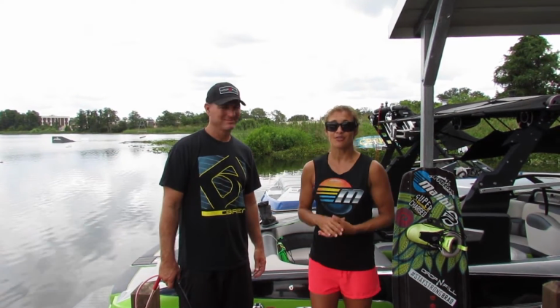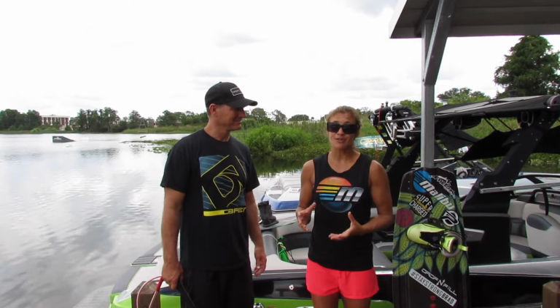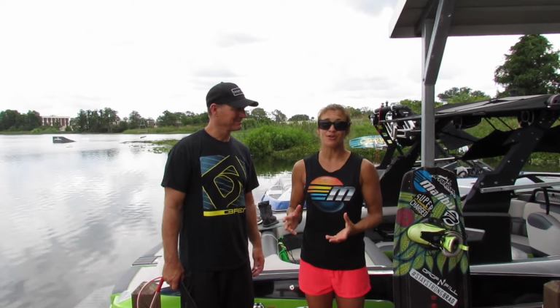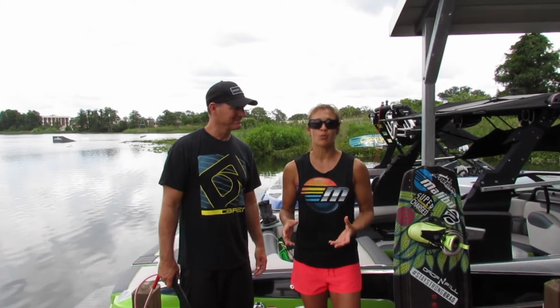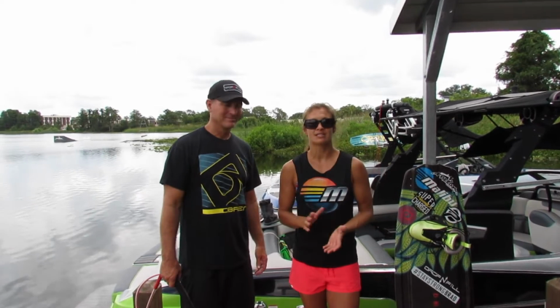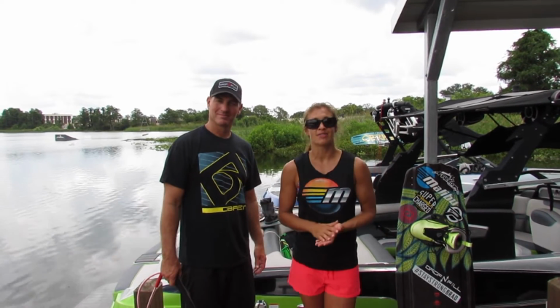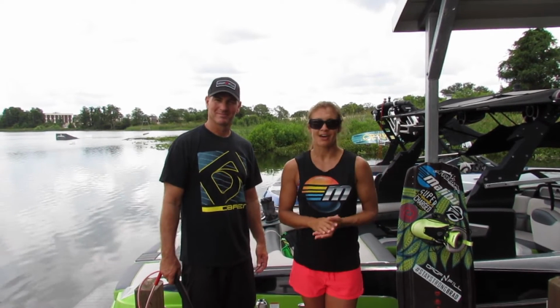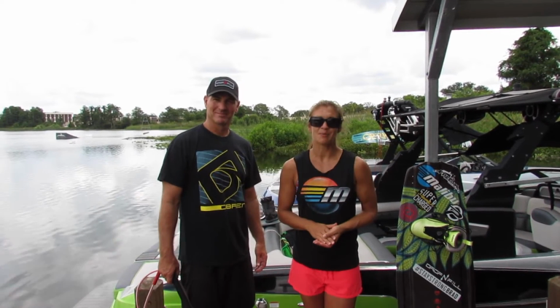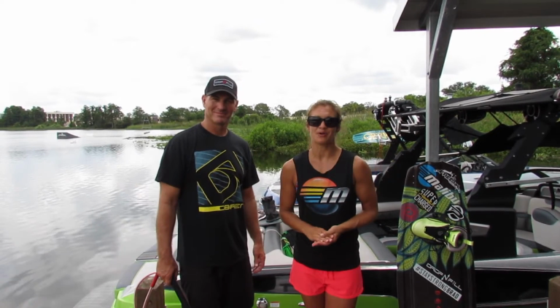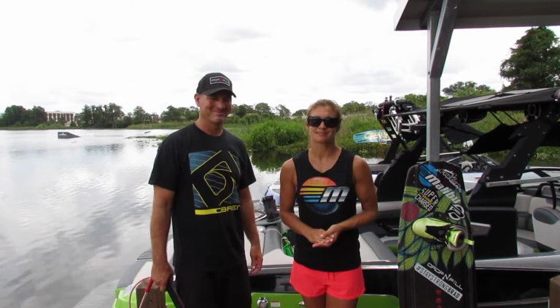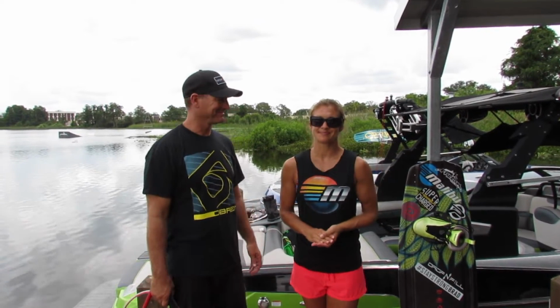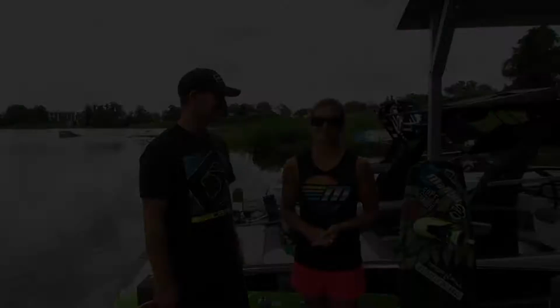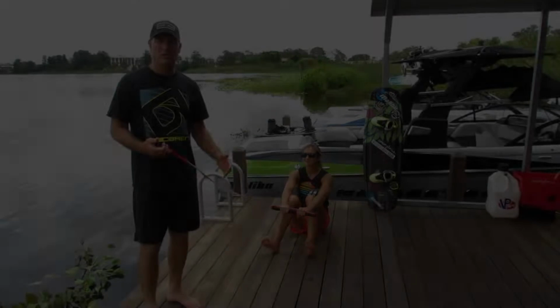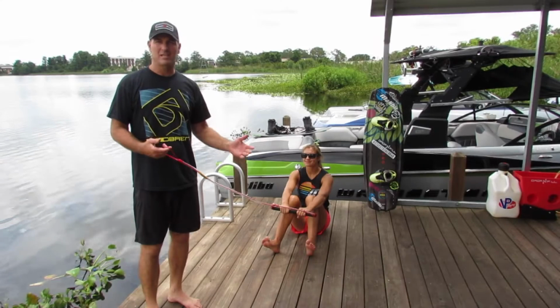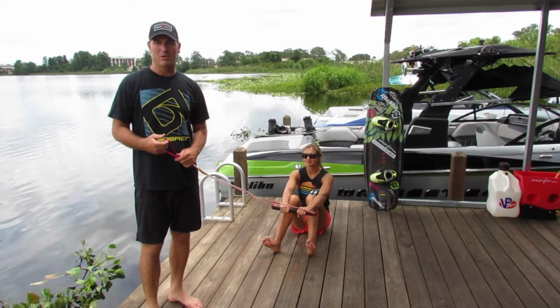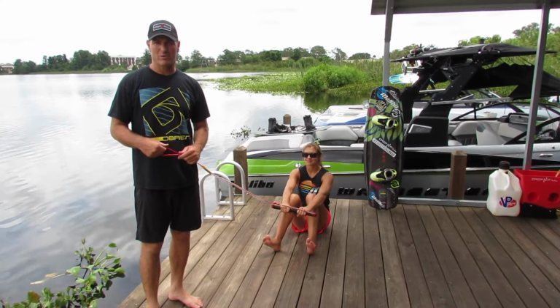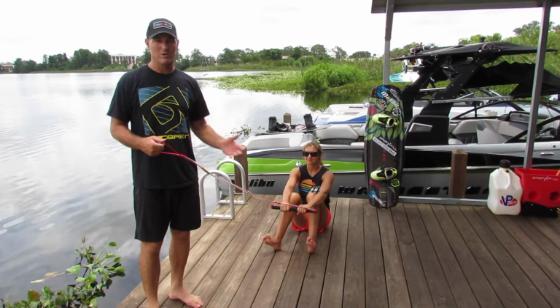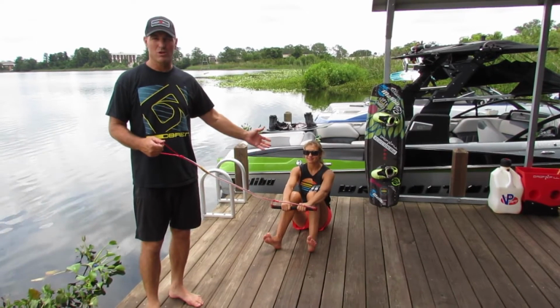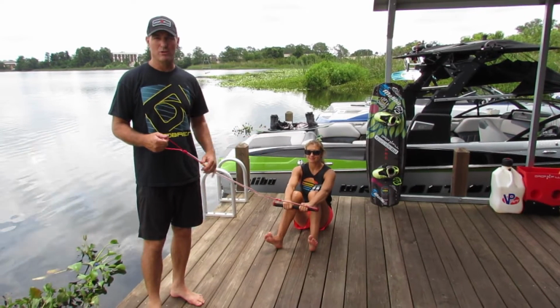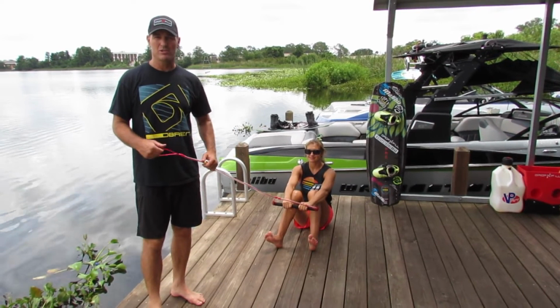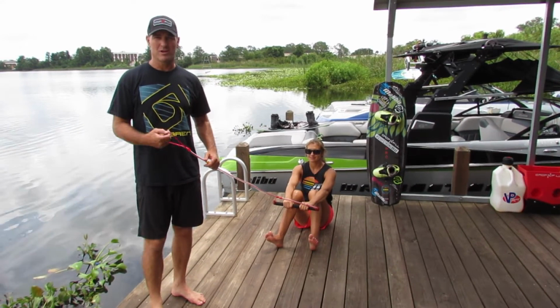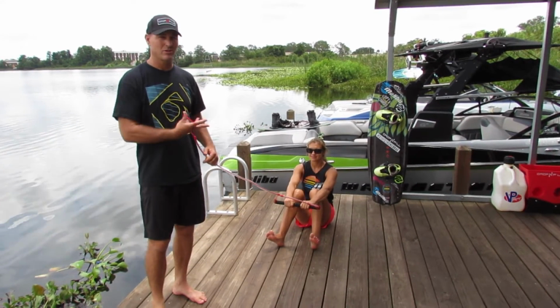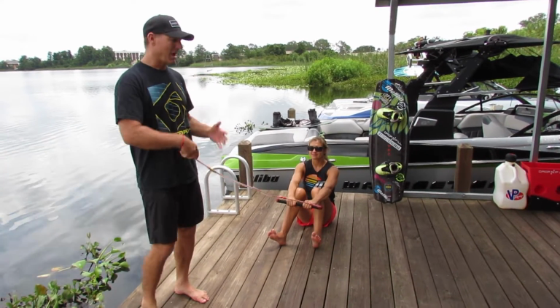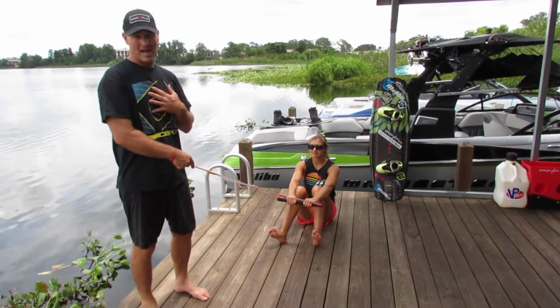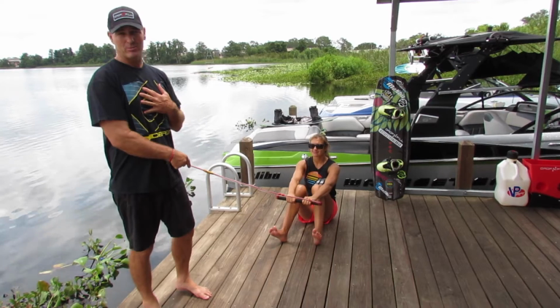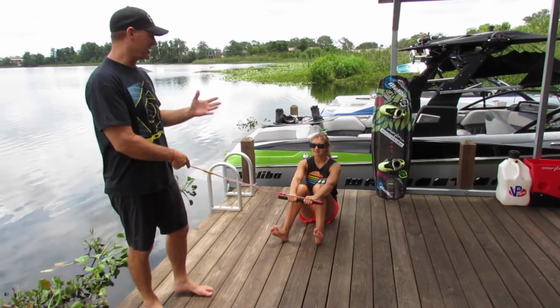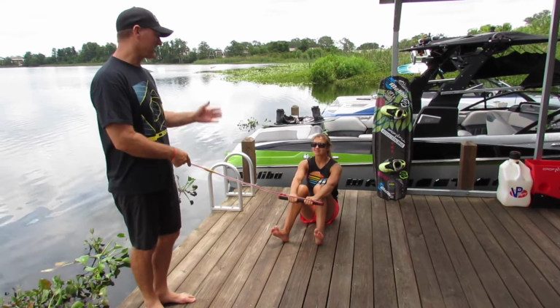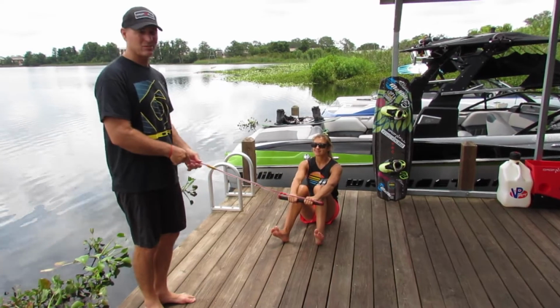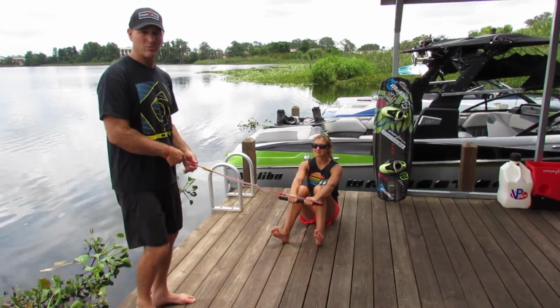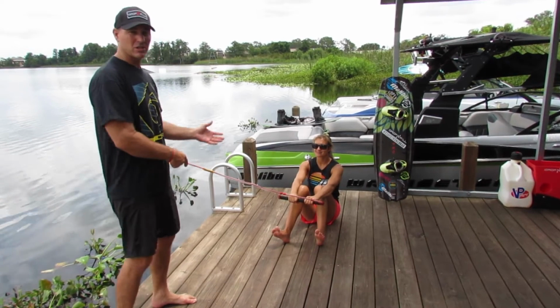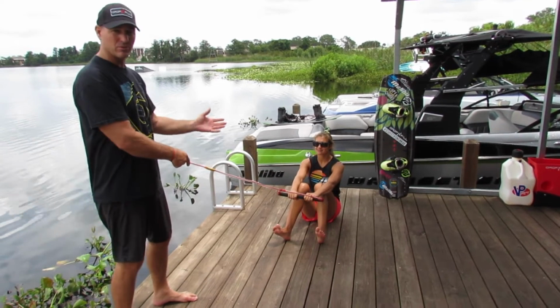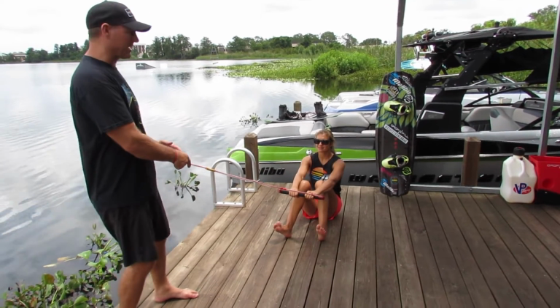For those of you that are new to boating, we're going to start off with how to get up on a wakeboard. While learning to get up on a wakeboard, it's always good to go over the motions on the dock. So I'm going to act as a boat, and Tara's going to act as a rider, and we're just going to go through the steps.